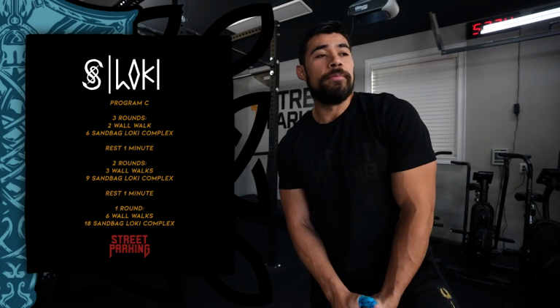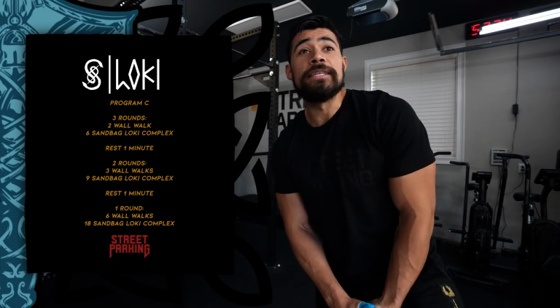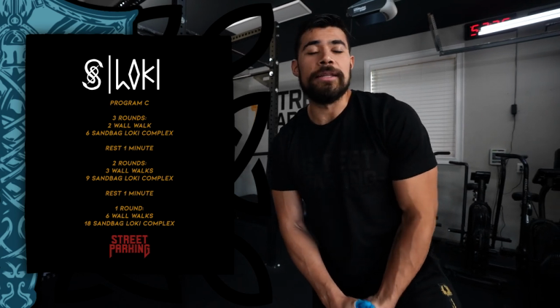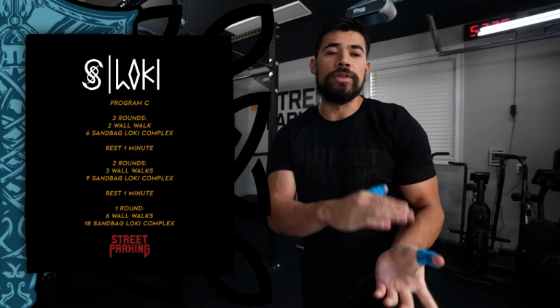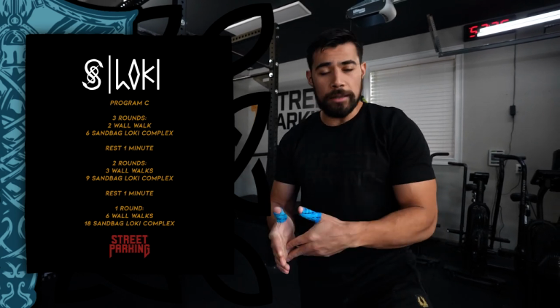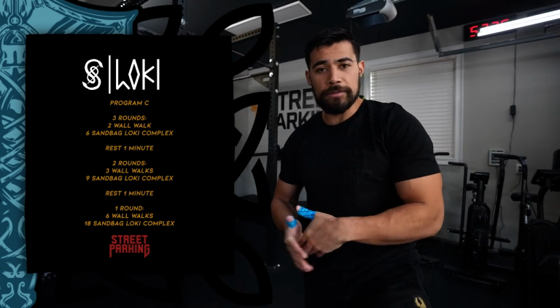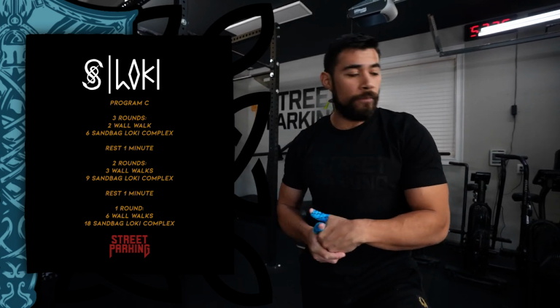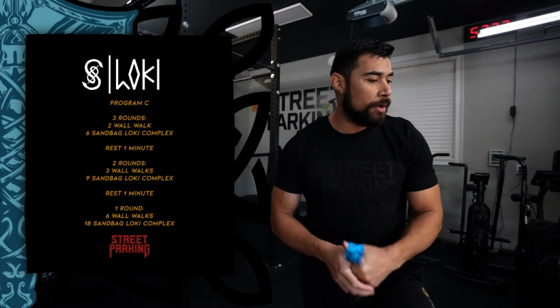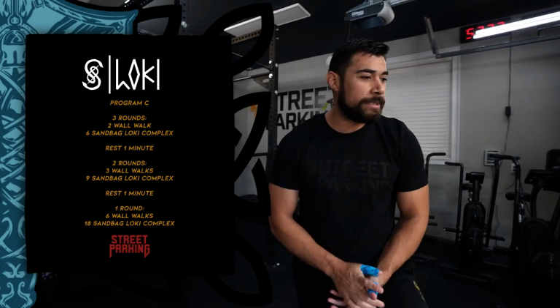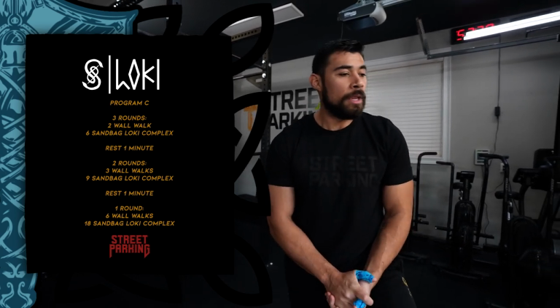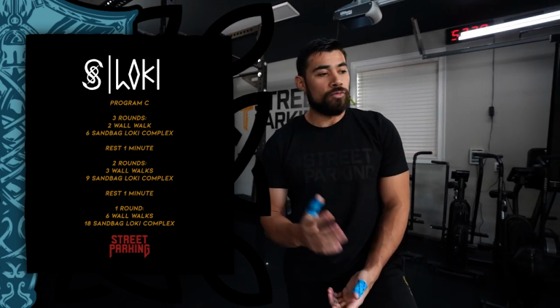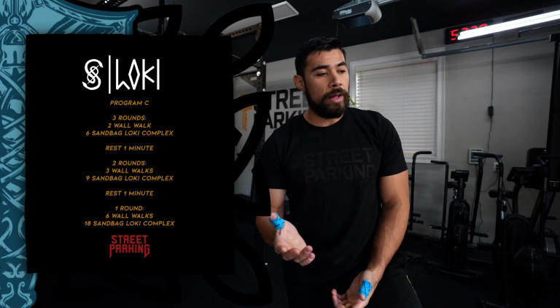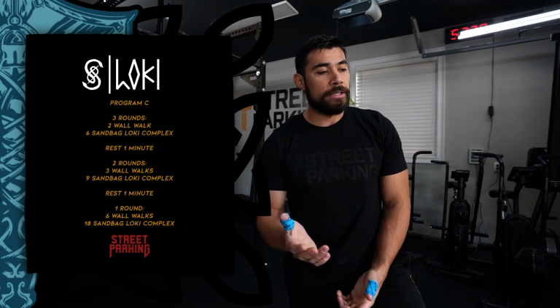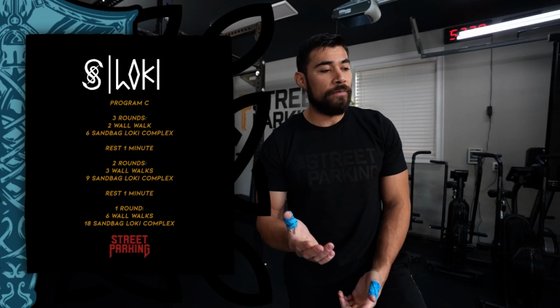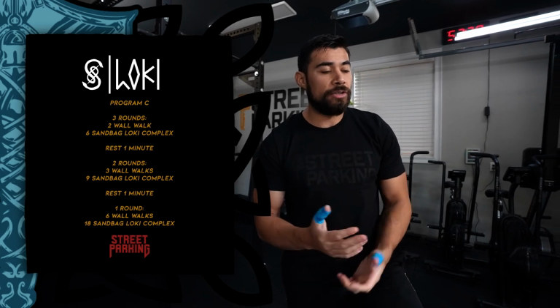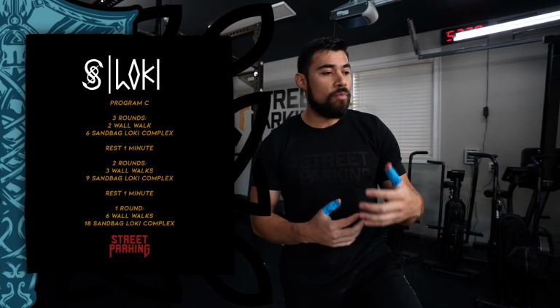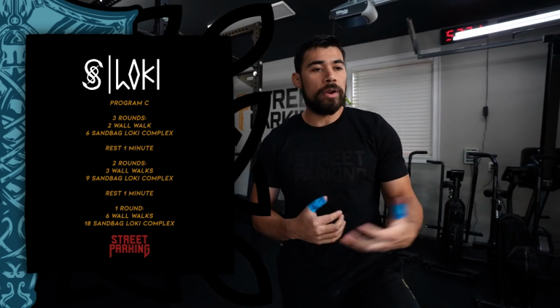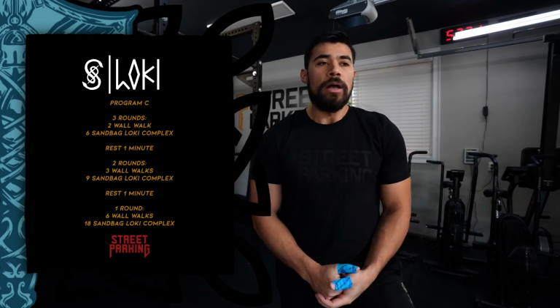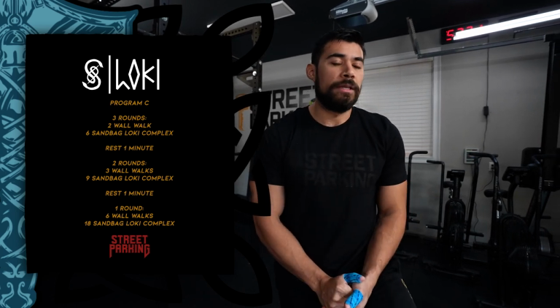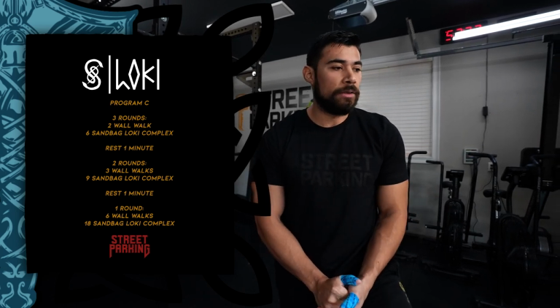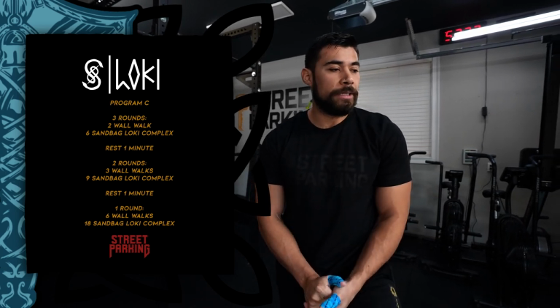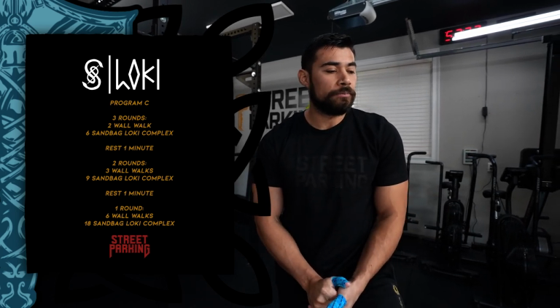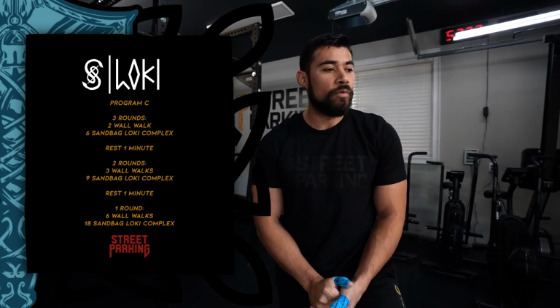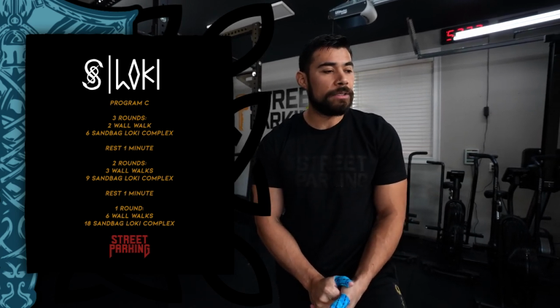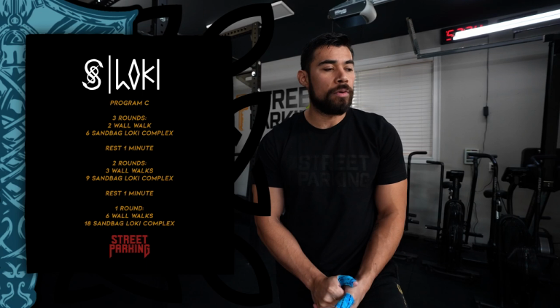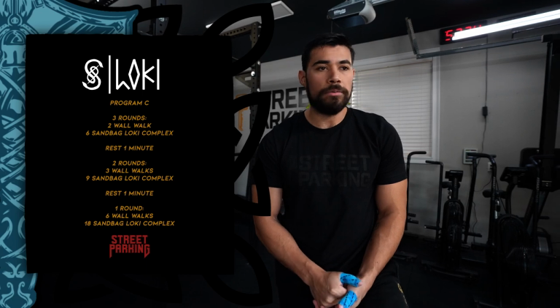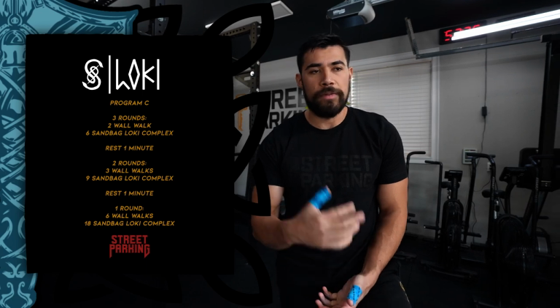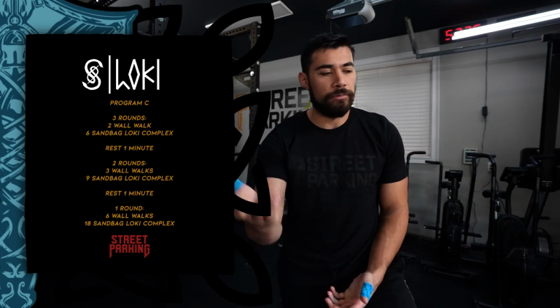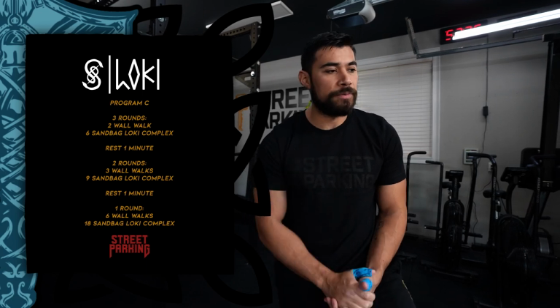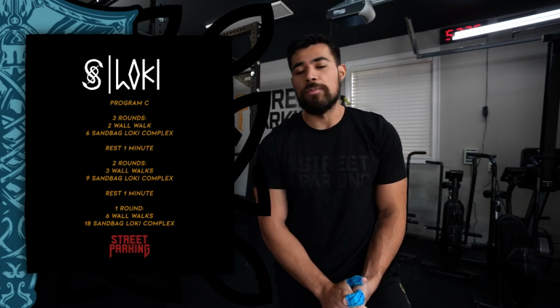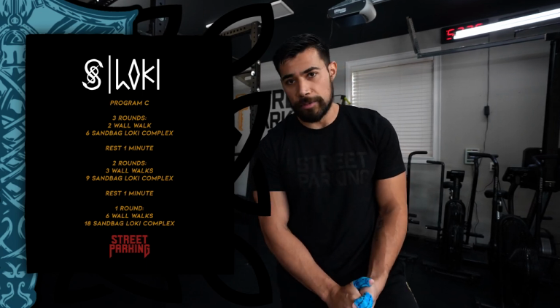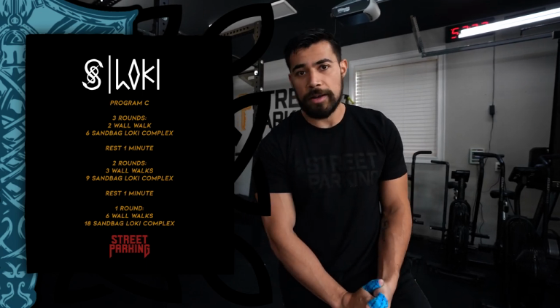Make sure you stick to the end of this Vault video for all my tips, and if you want to see more detailed movements or the written description, go to my.streetparking.com.